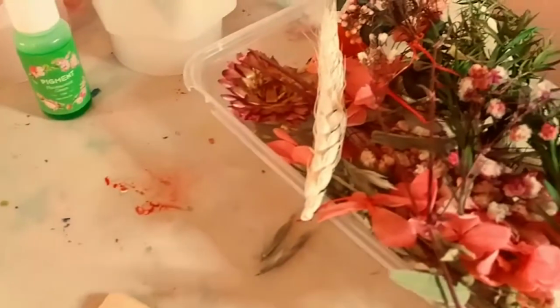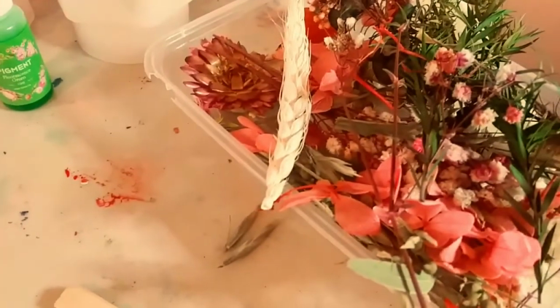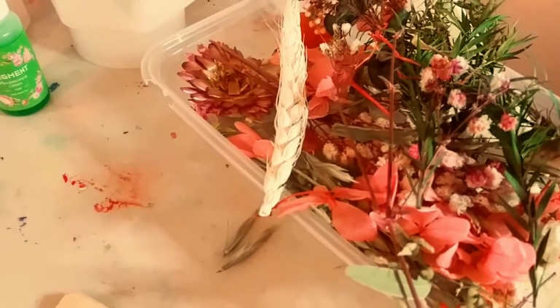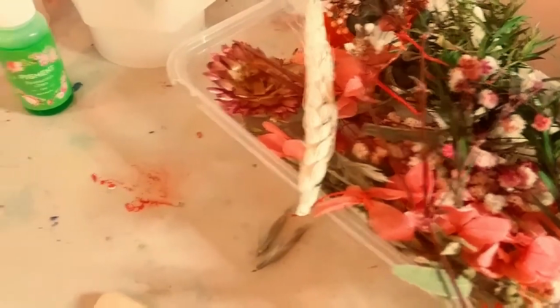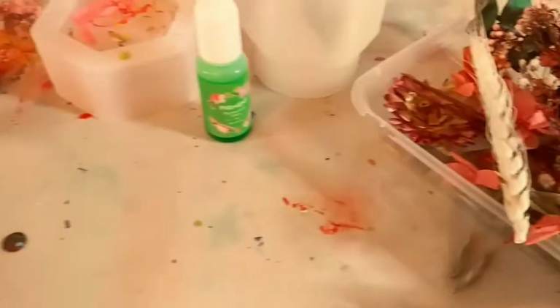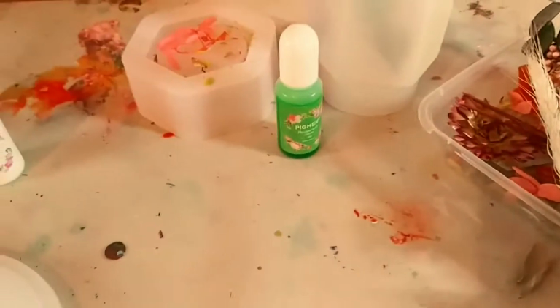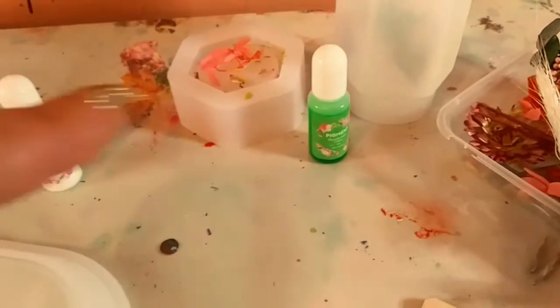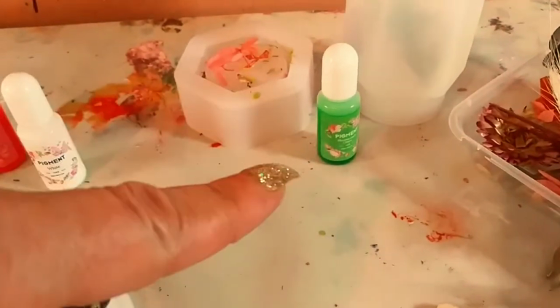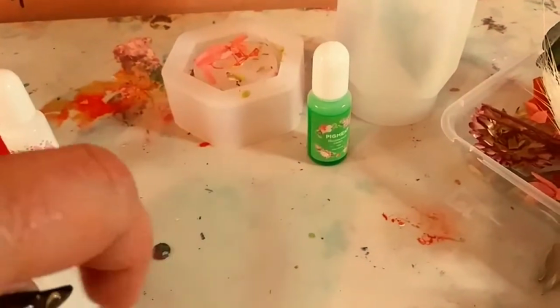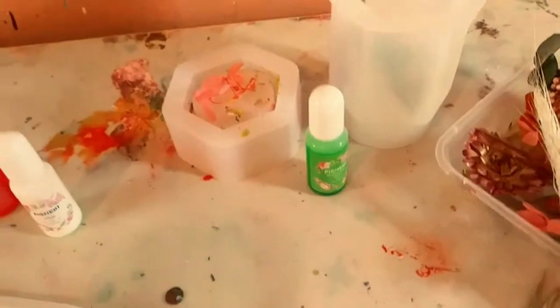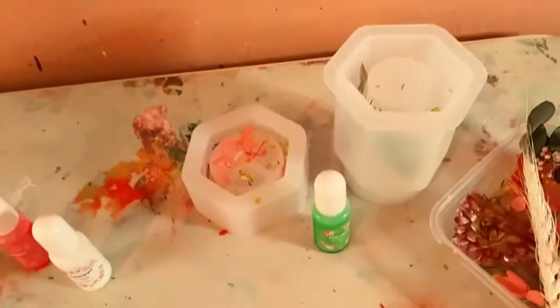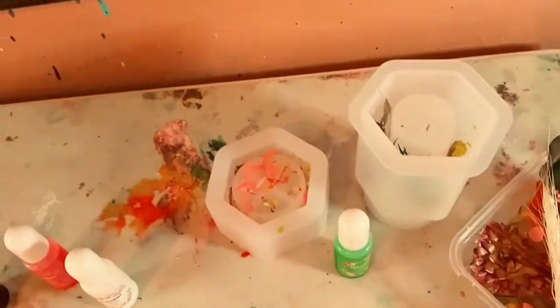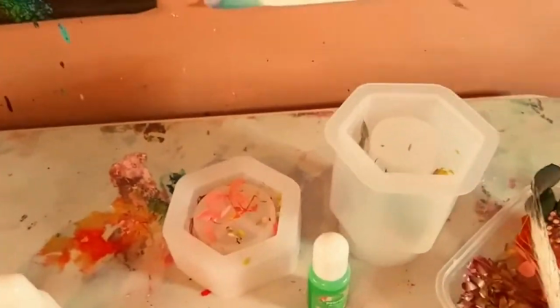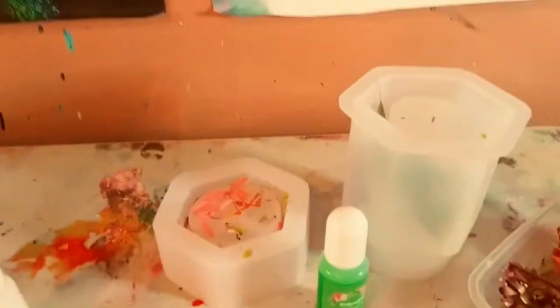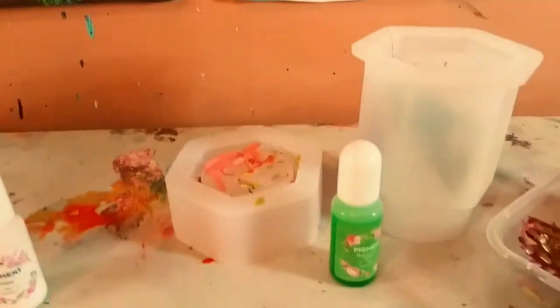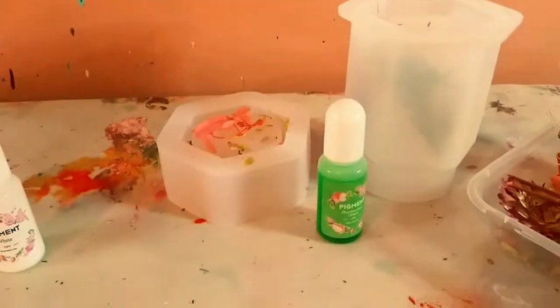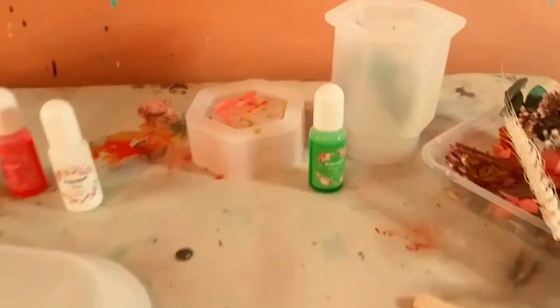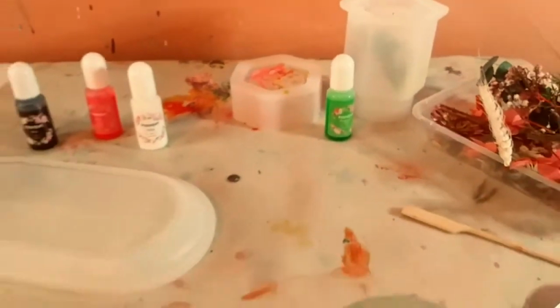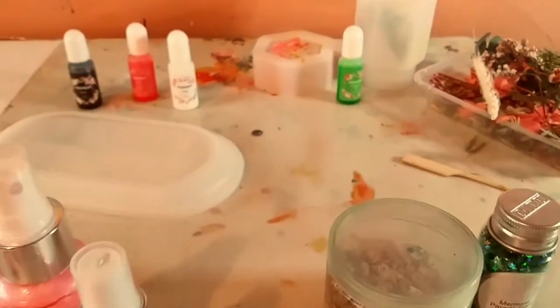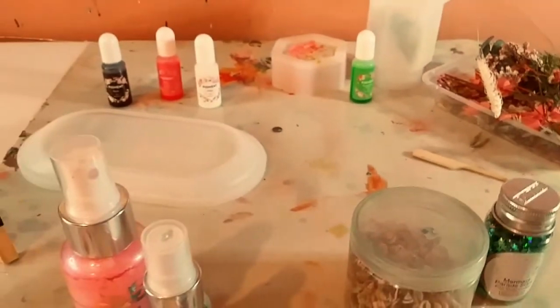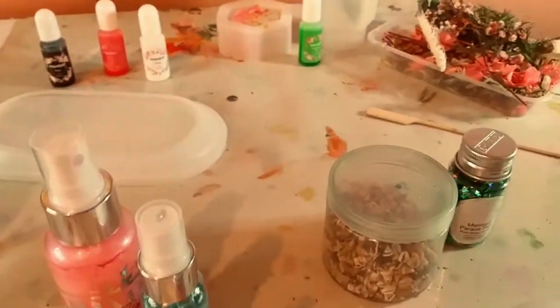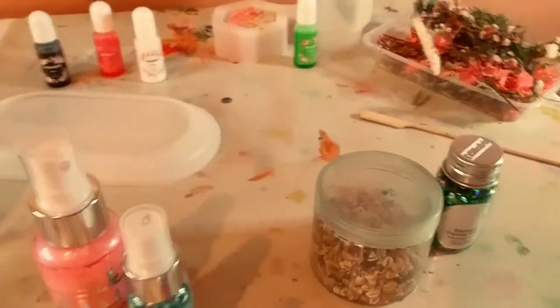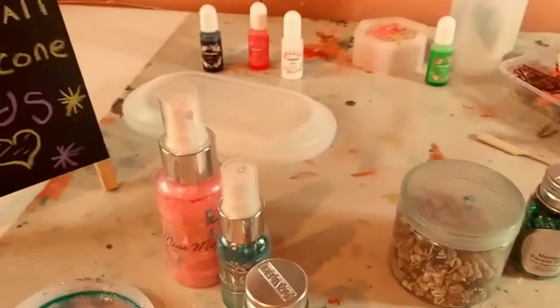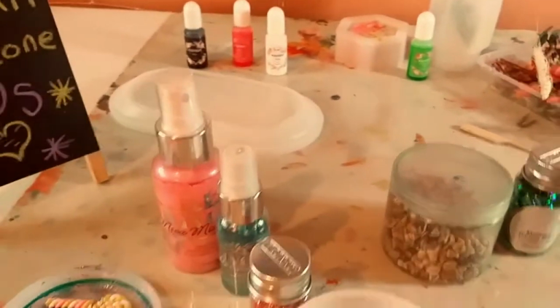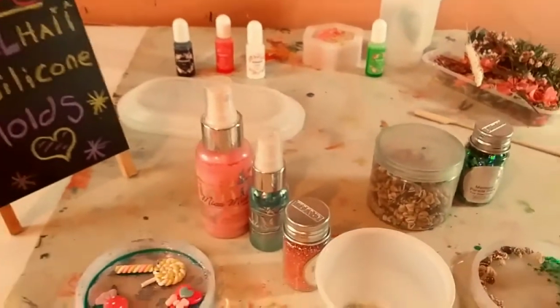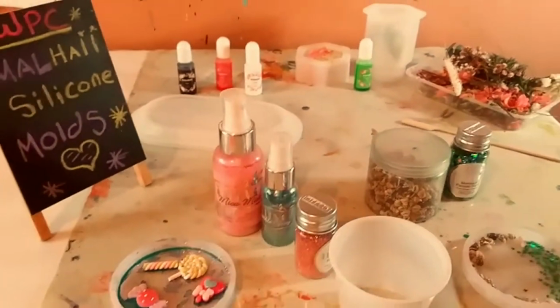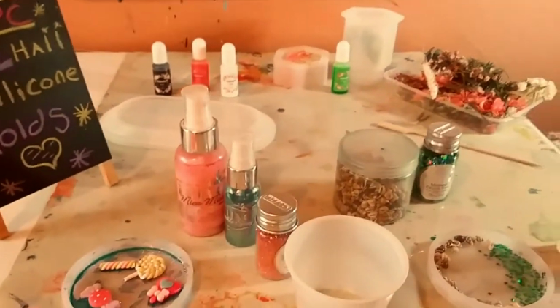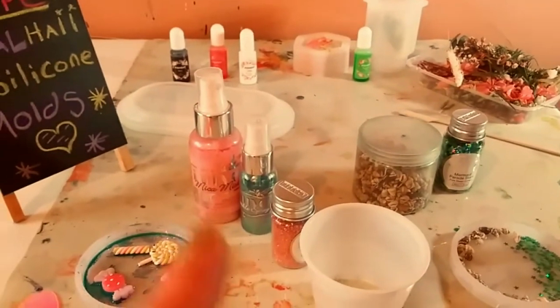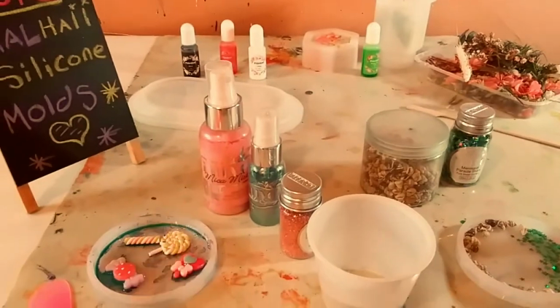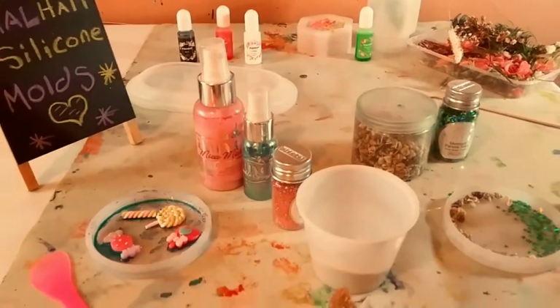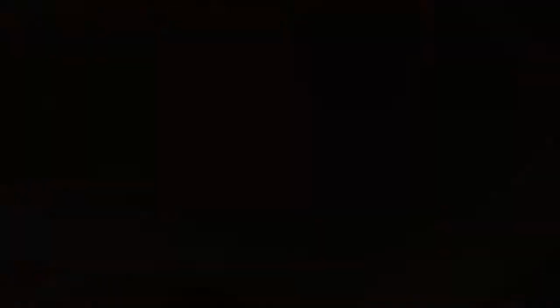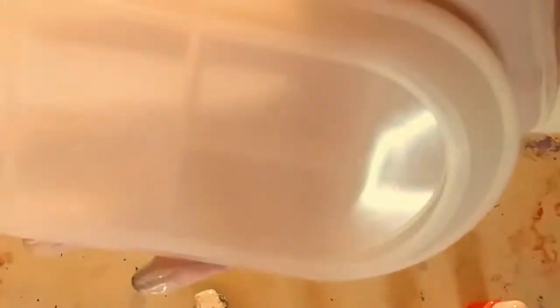And in the tray, I'm going to use the black, pink, and white pigment to maybe make a marble looking tray. And here, as you can see, I already put flowers on the sides of the molds. You have those beautiful flowers from AliExpress. And I'm going to use that beautiful transparent green pigment.